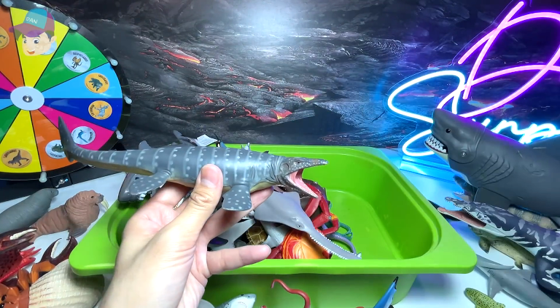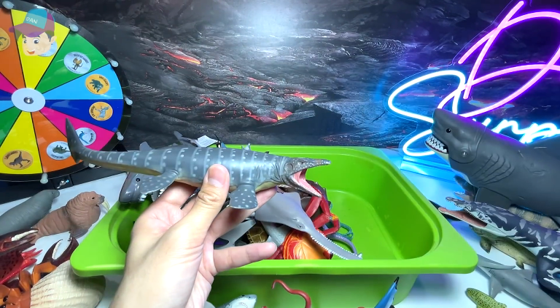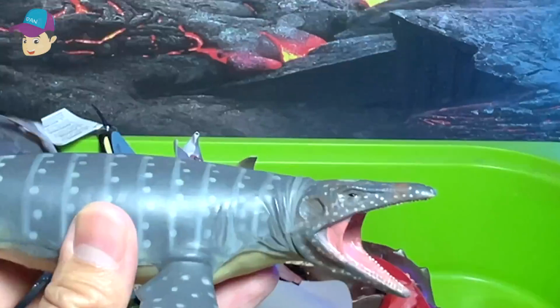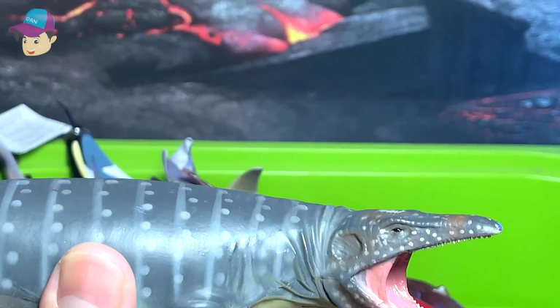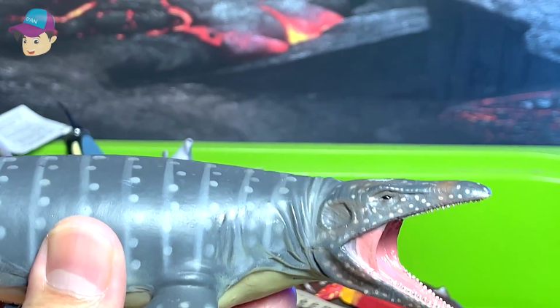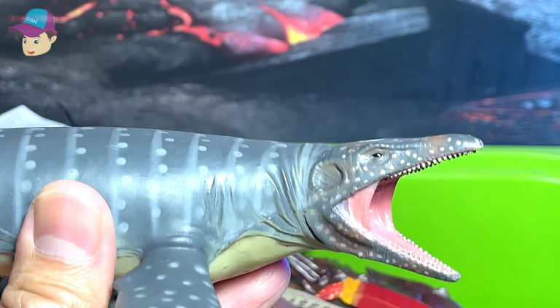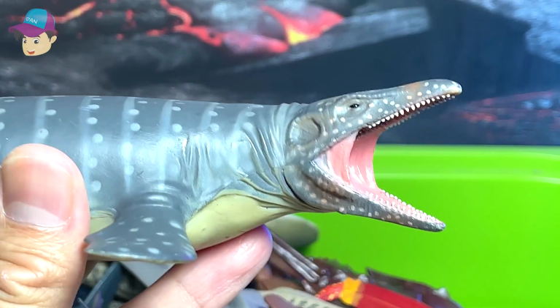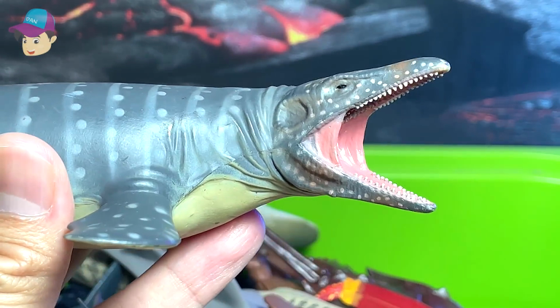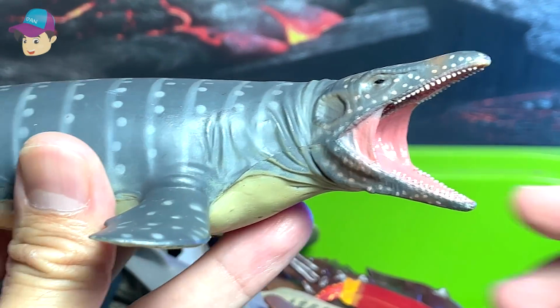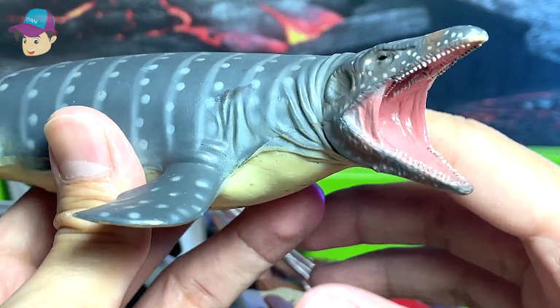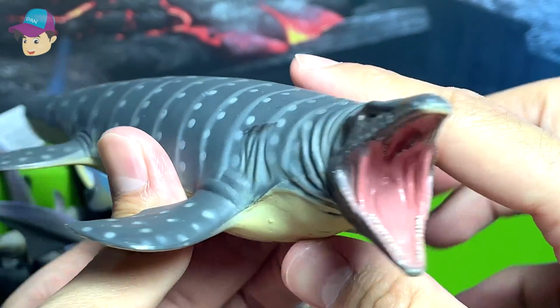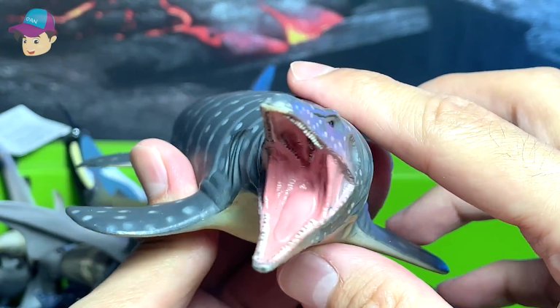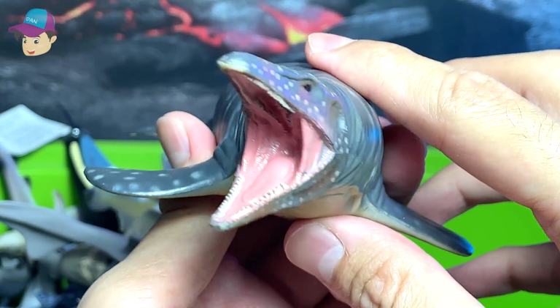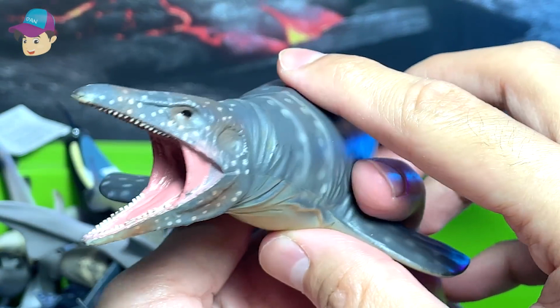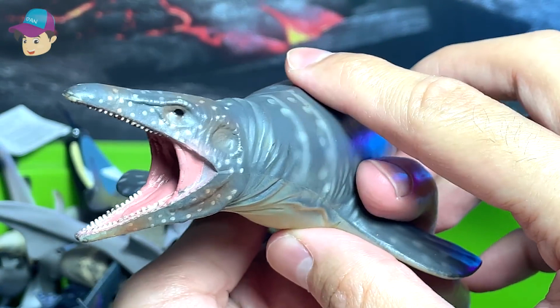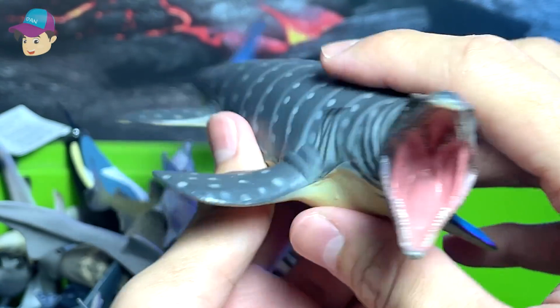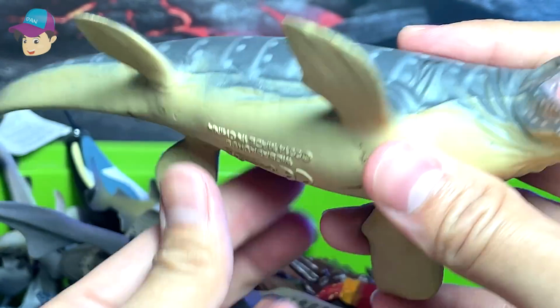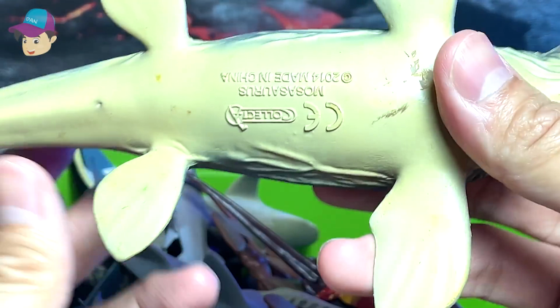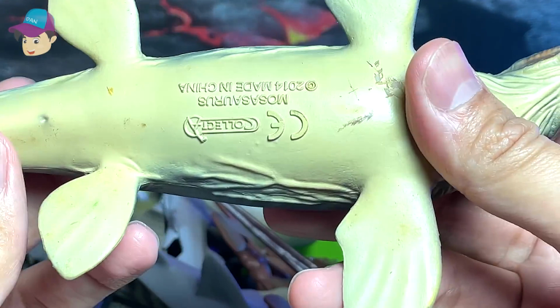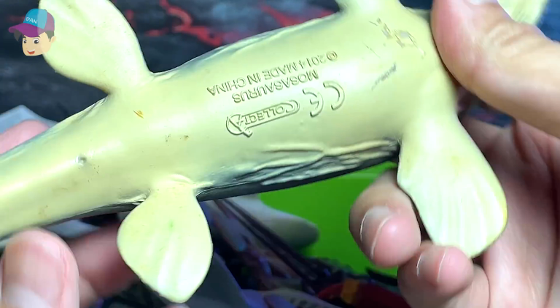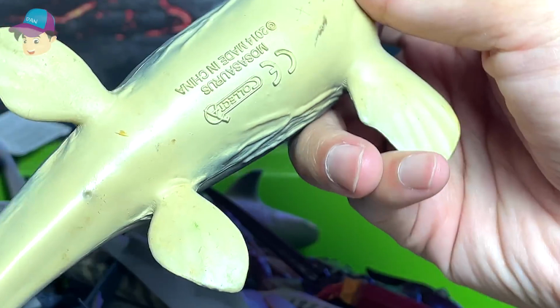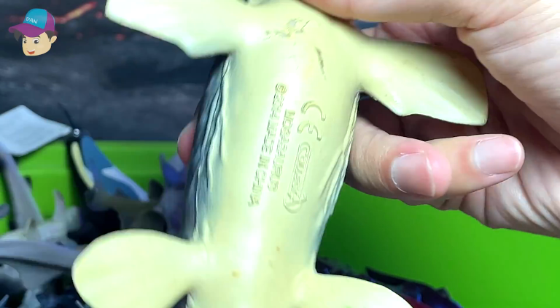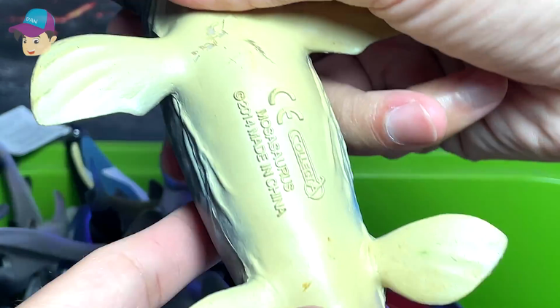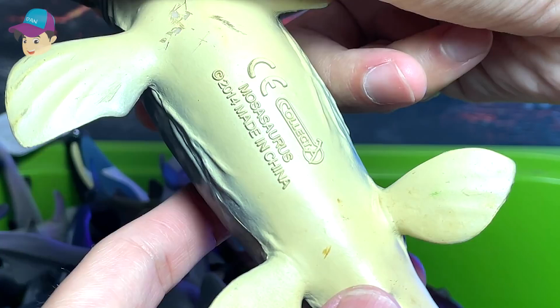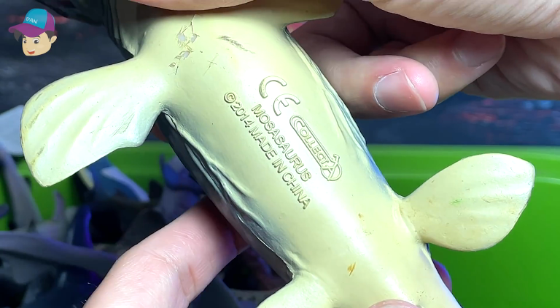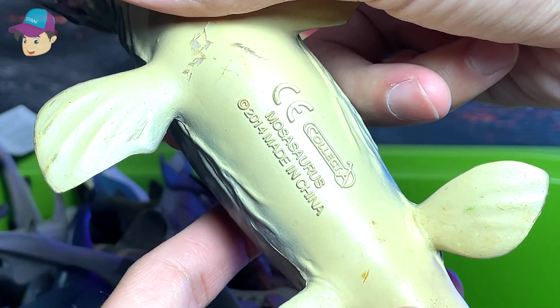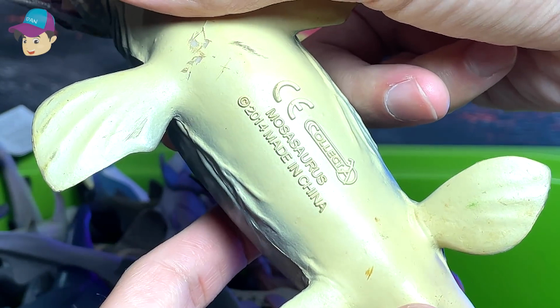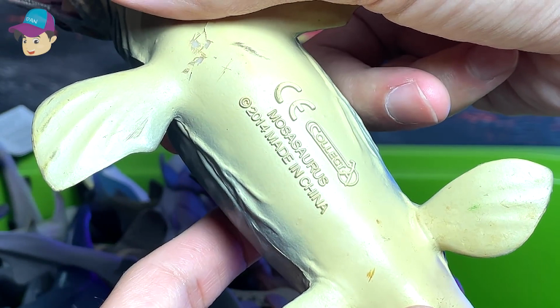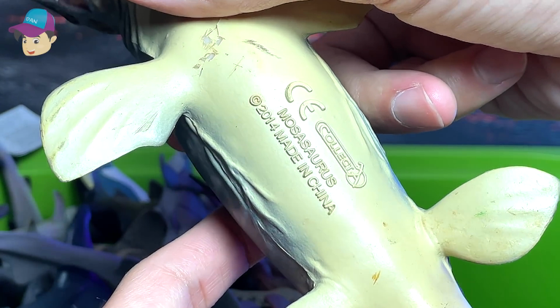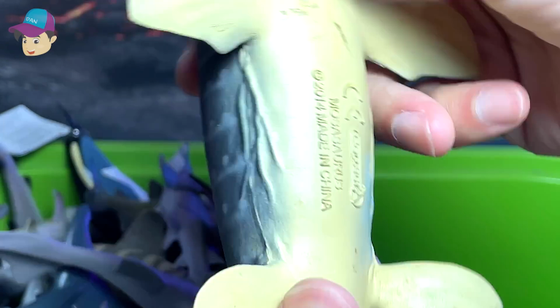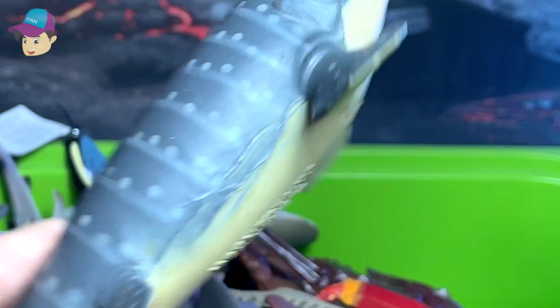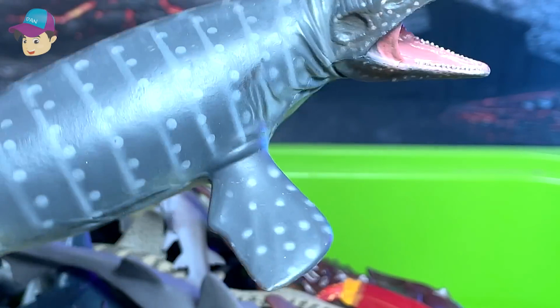Another Mosasaurus — yes, that's right, another prehistoric marine reptile. This is a pretty old figure: 2014.